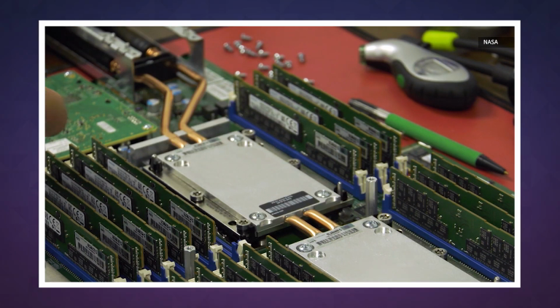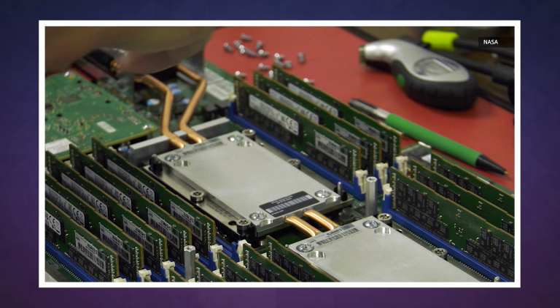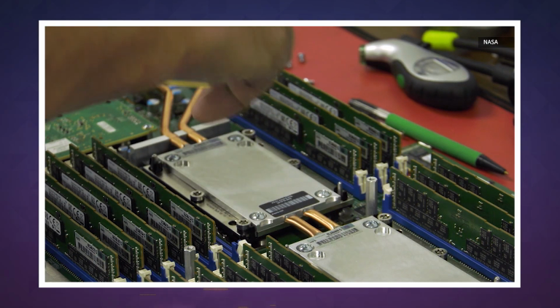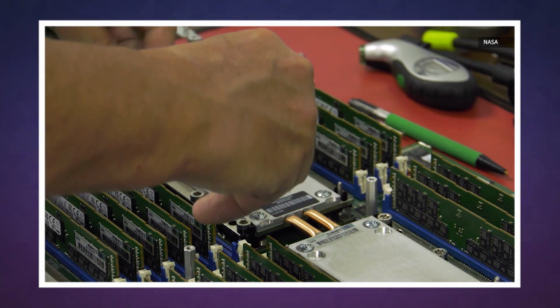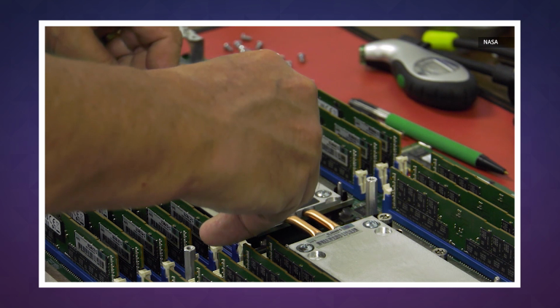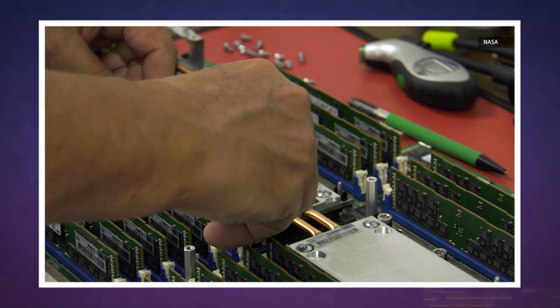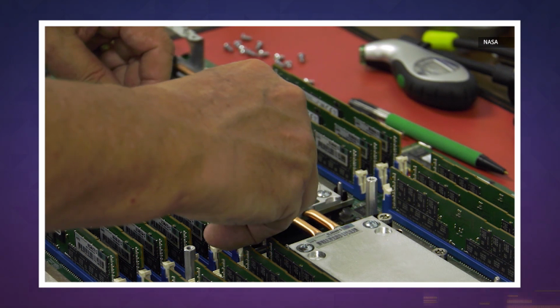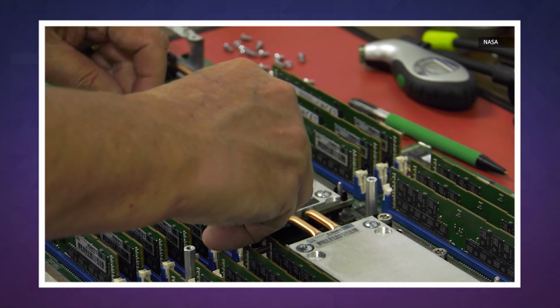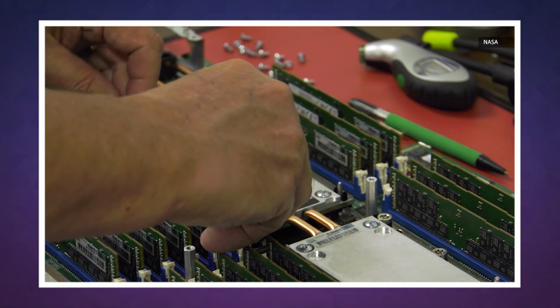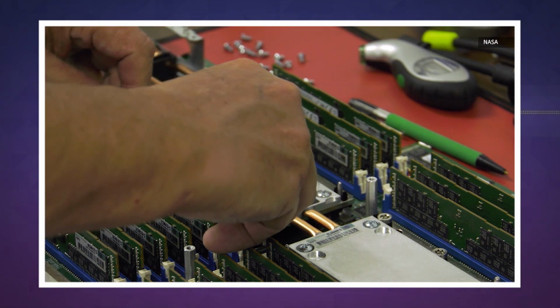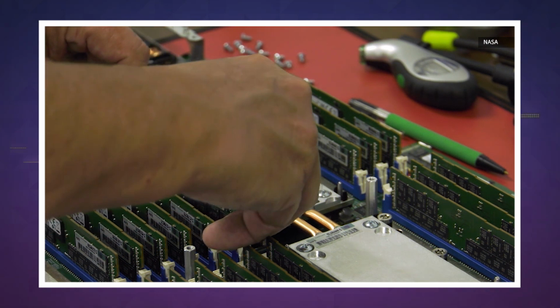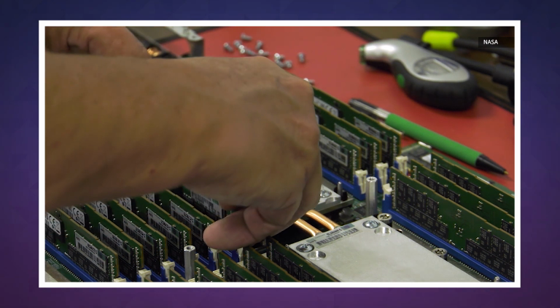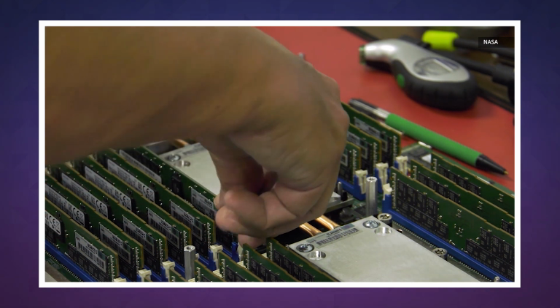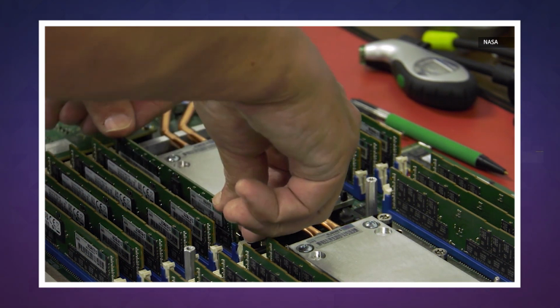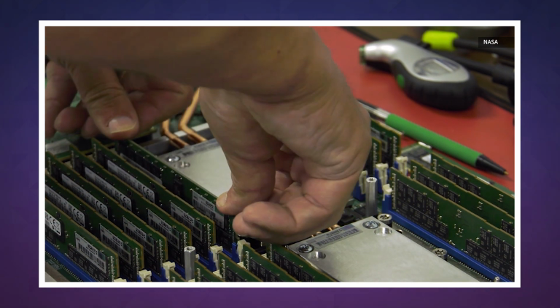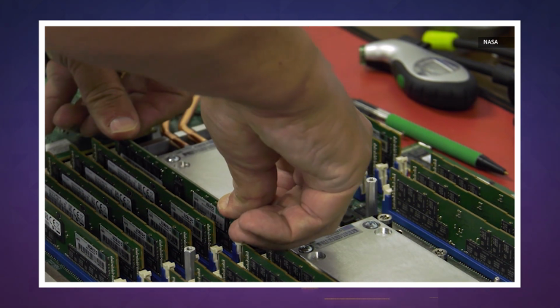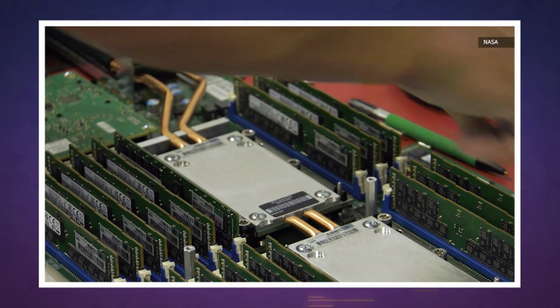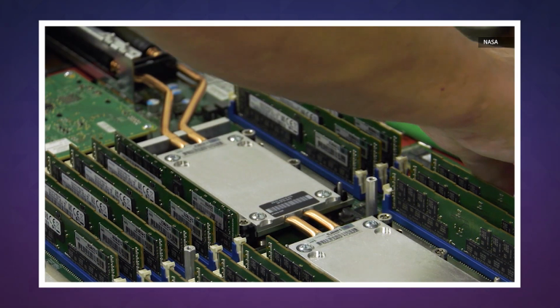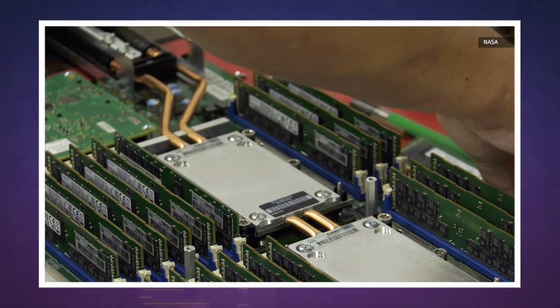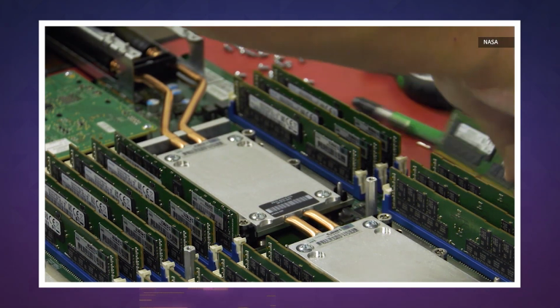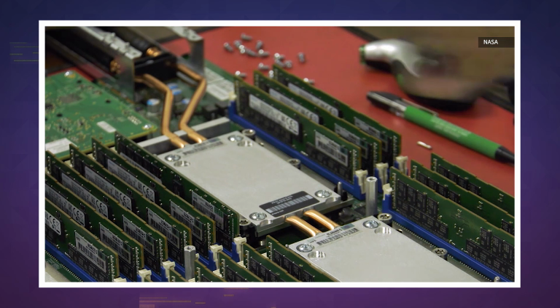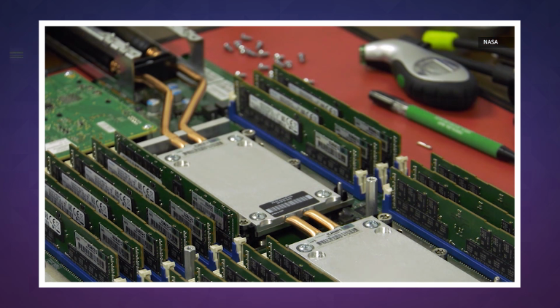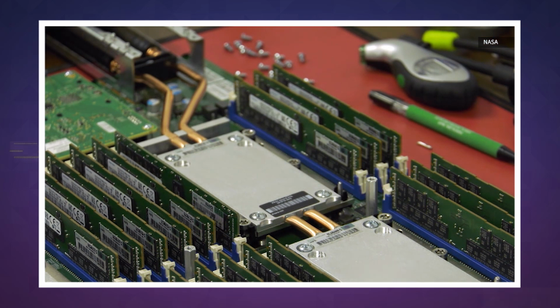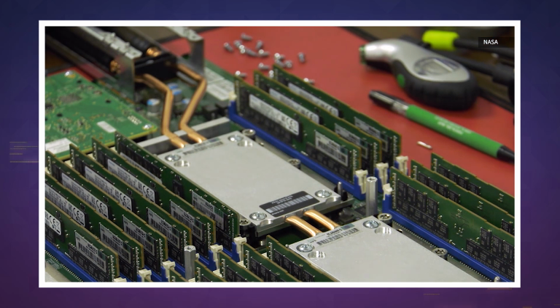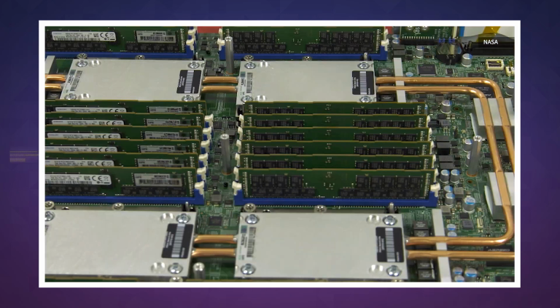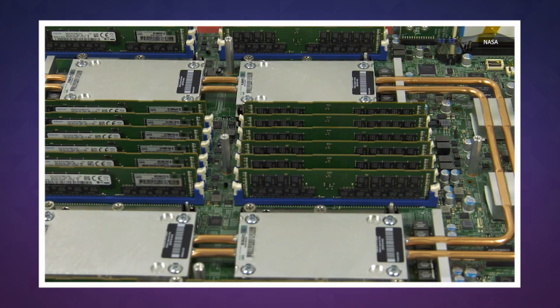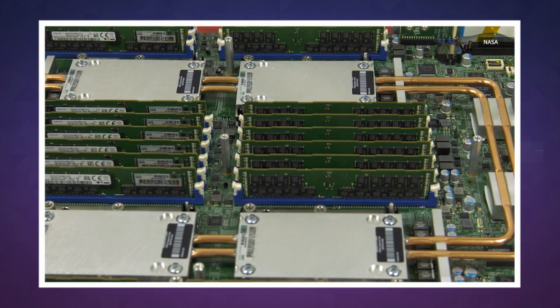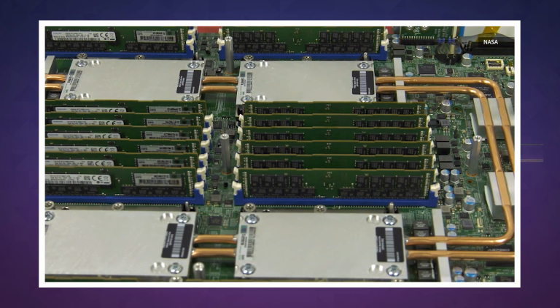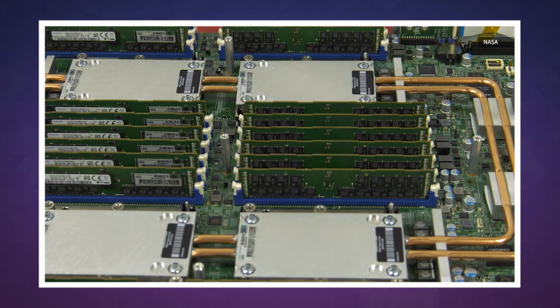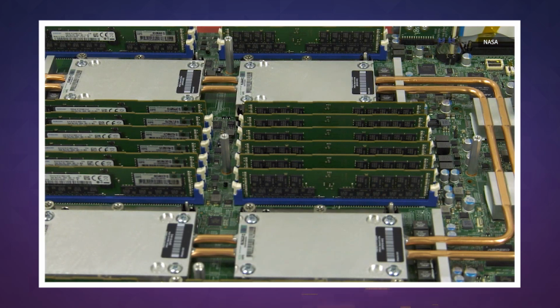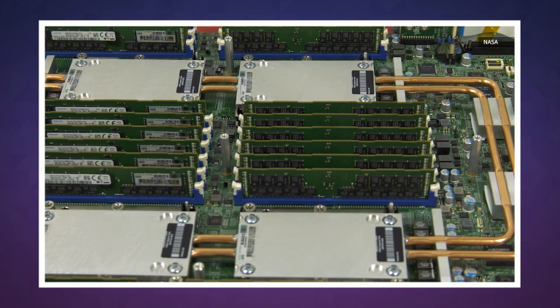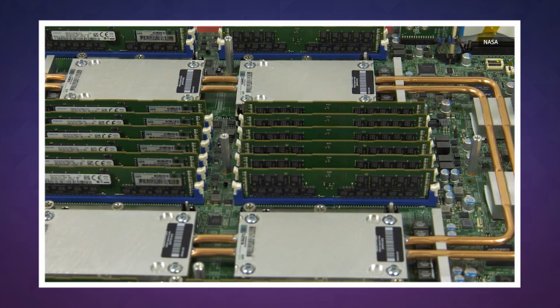This gives the system greater flexibility for cooling, speeds, and deployment, and makes it quite scalable. So 3.69 petaflops isn't the limit — it's just the first step.